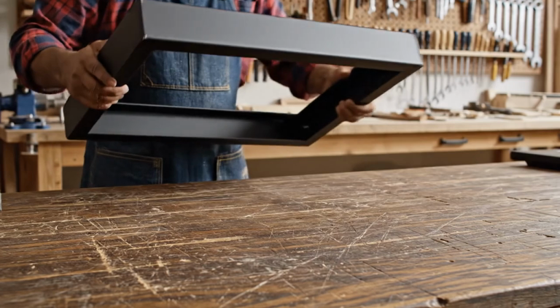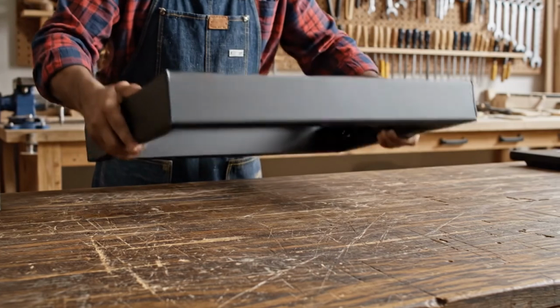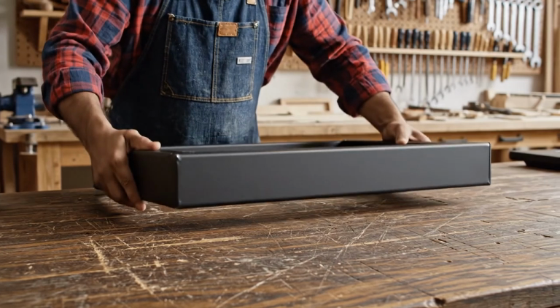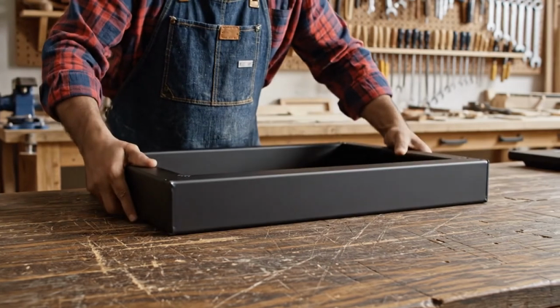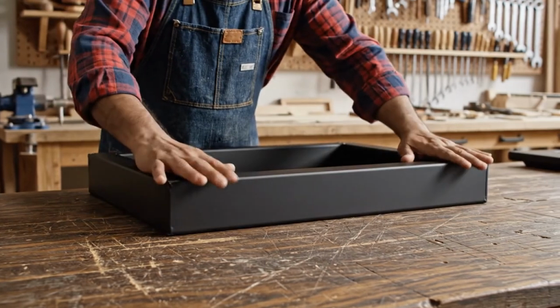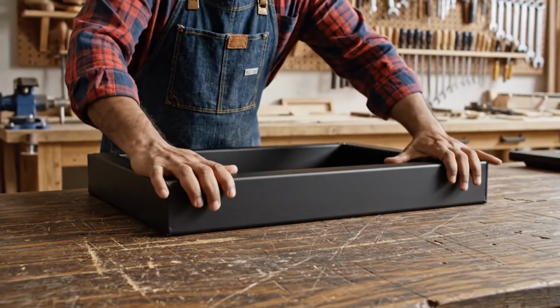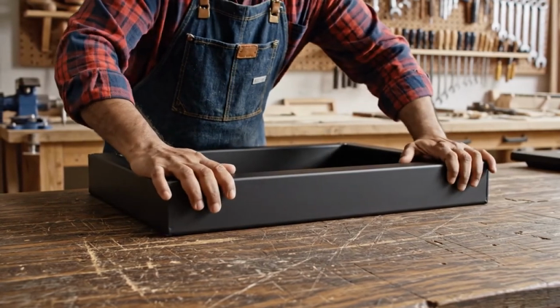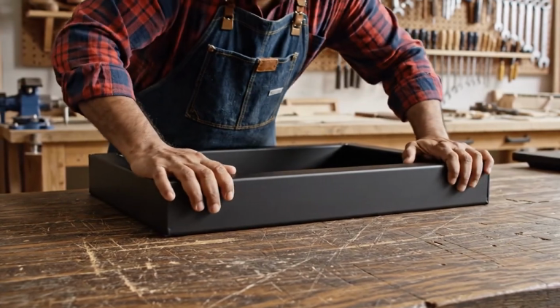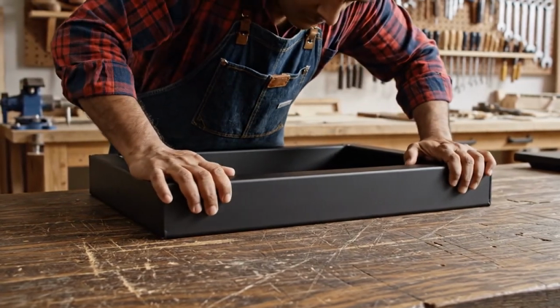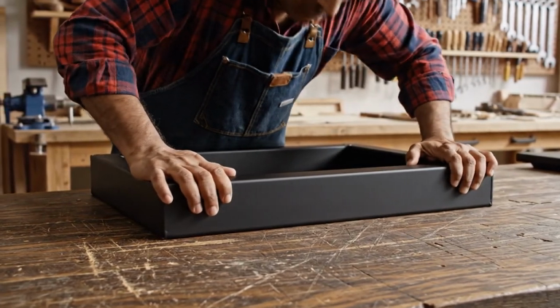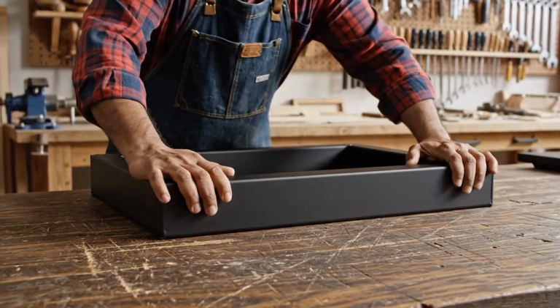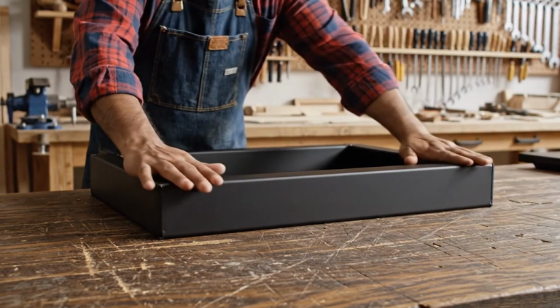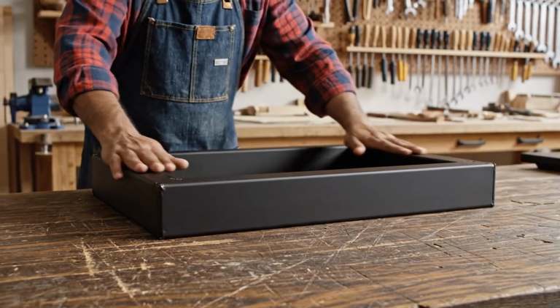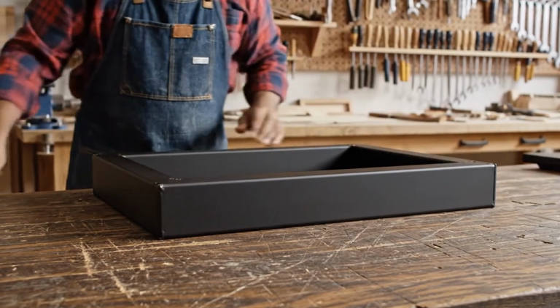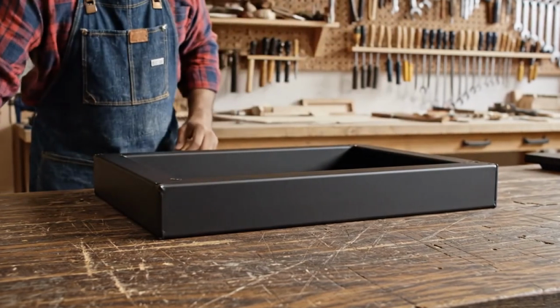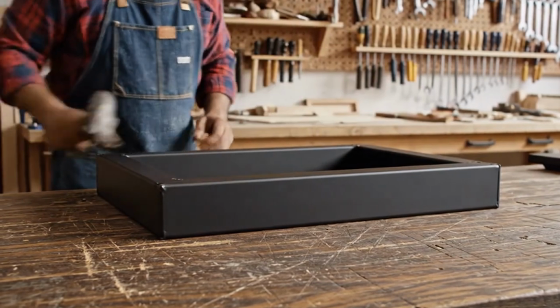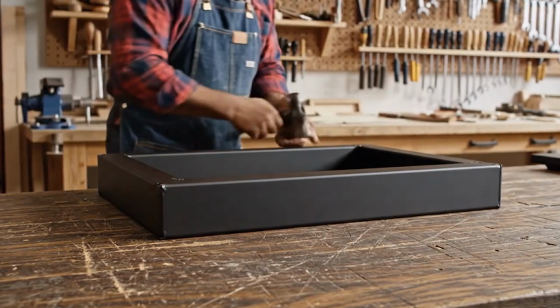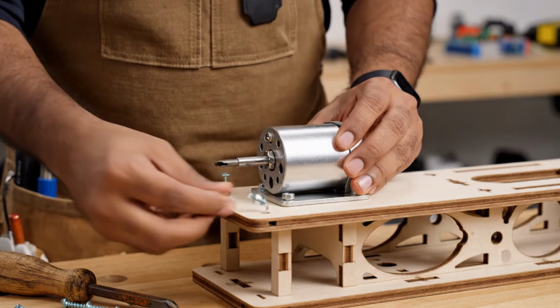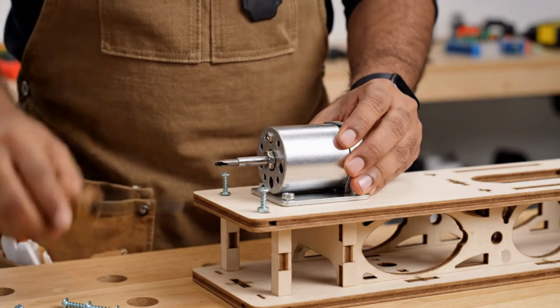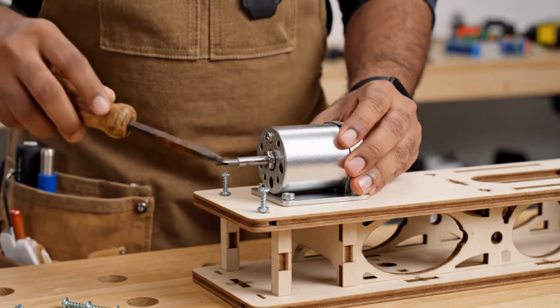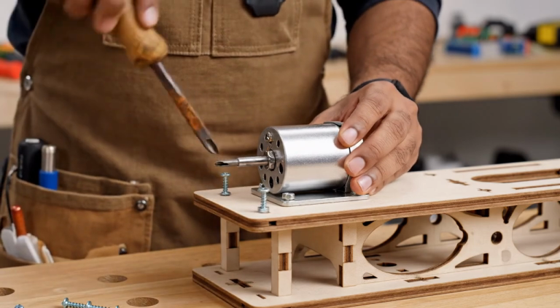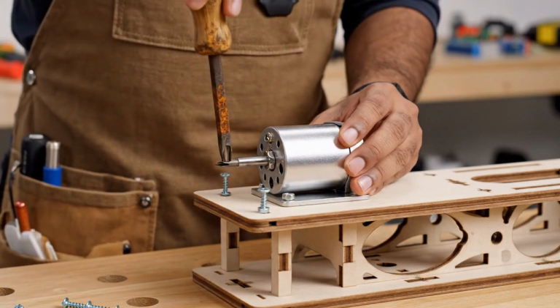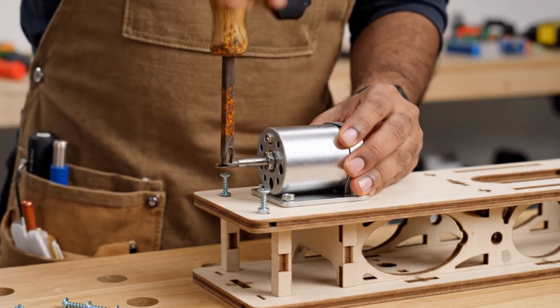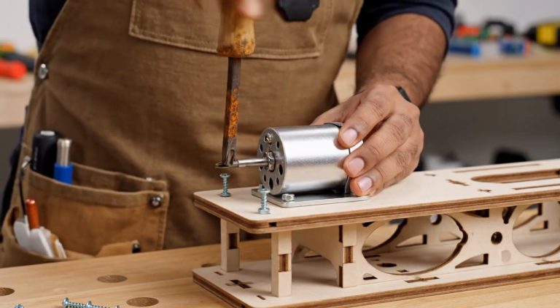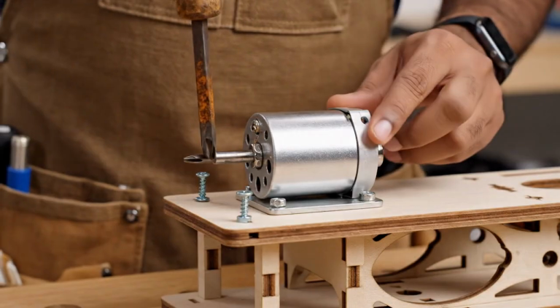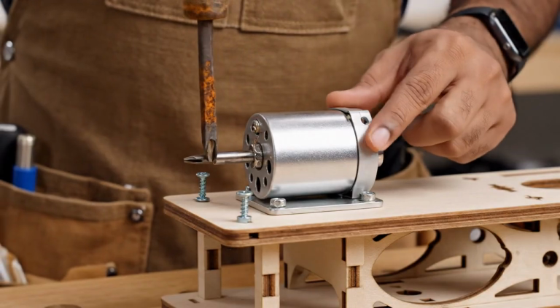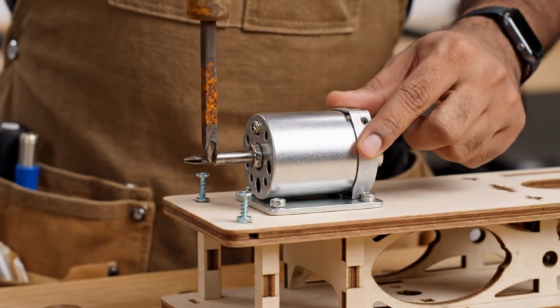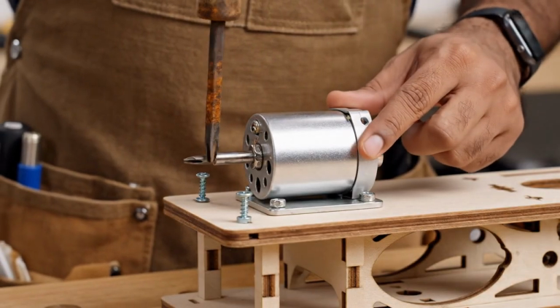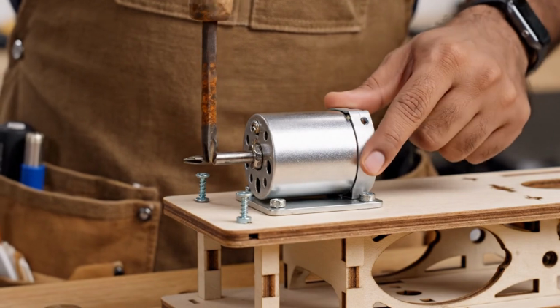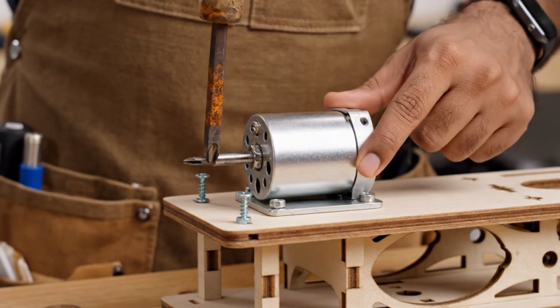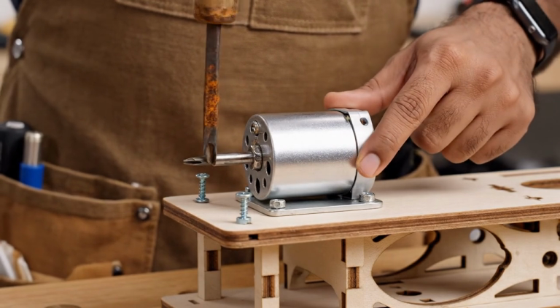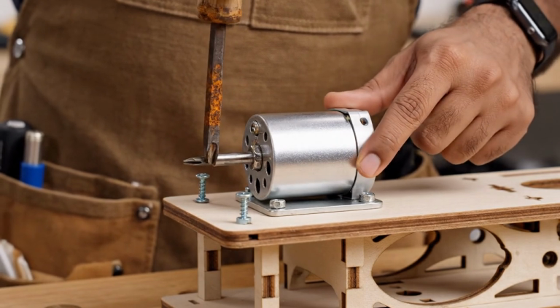Place the metal frame base on the table and press down to check steadiness. Mount the DC motor to one side using two screws, and tighten with the screwdriver until the shaft faces the center.